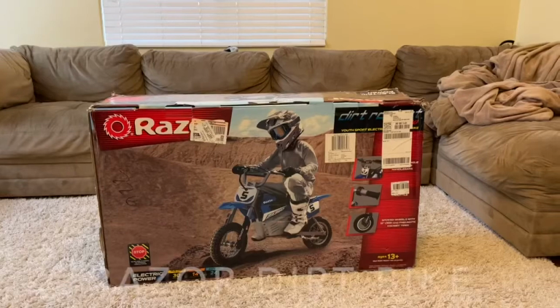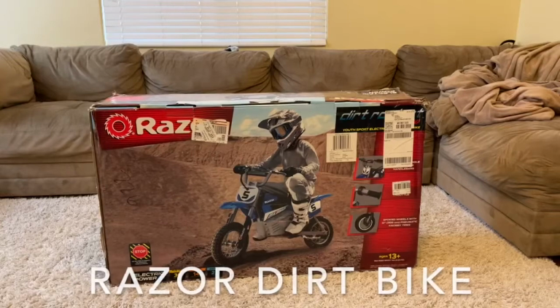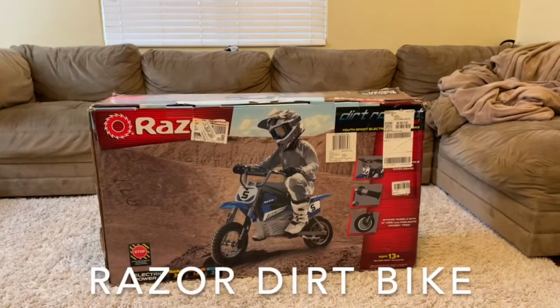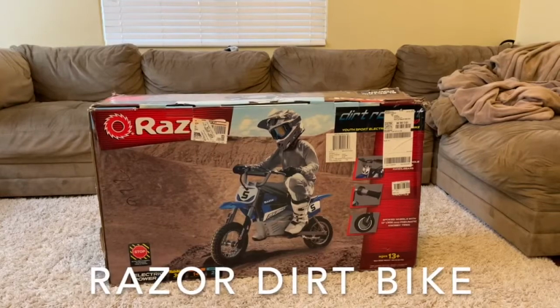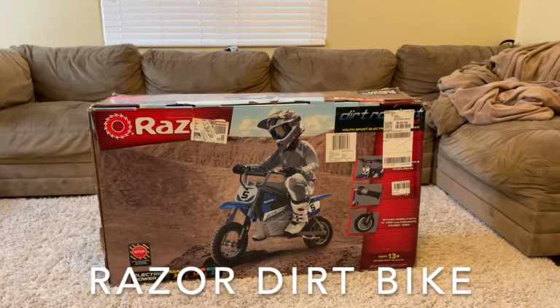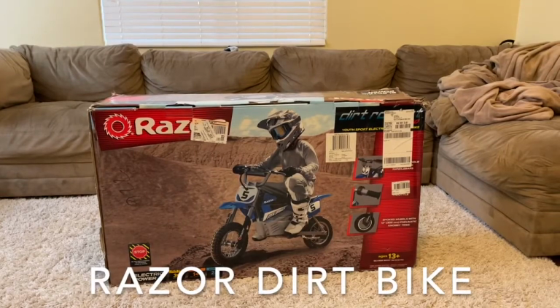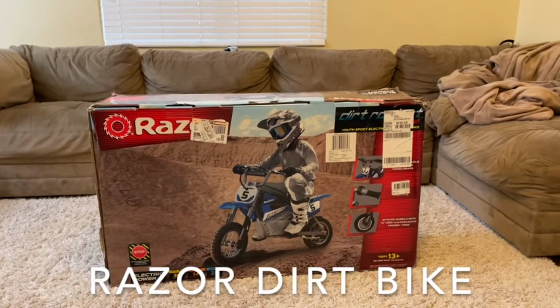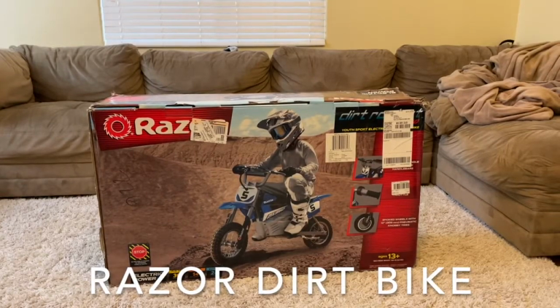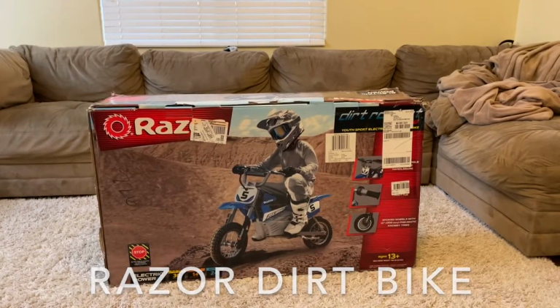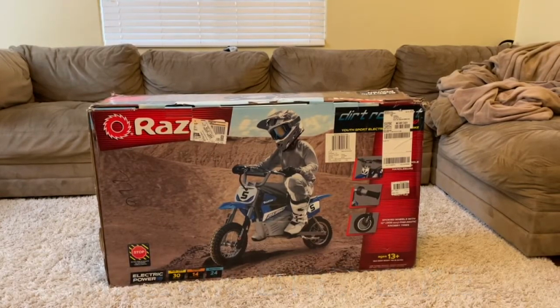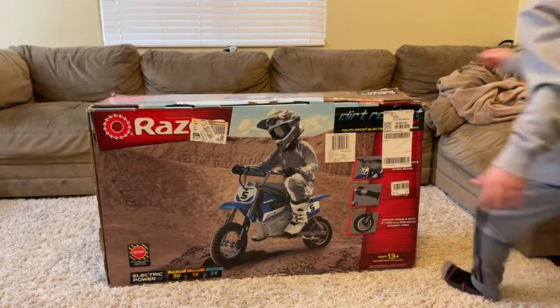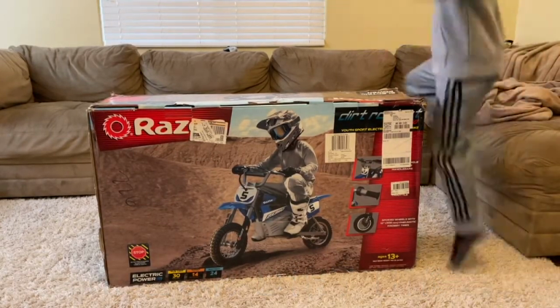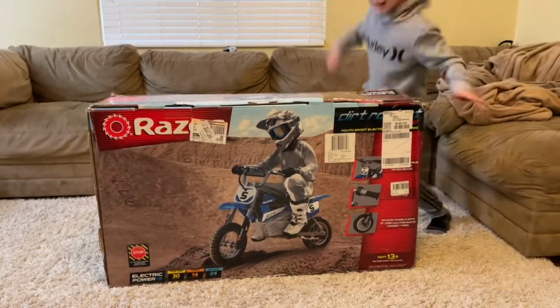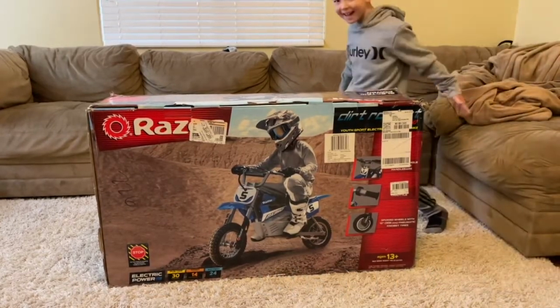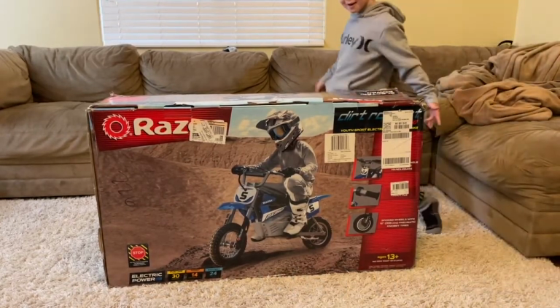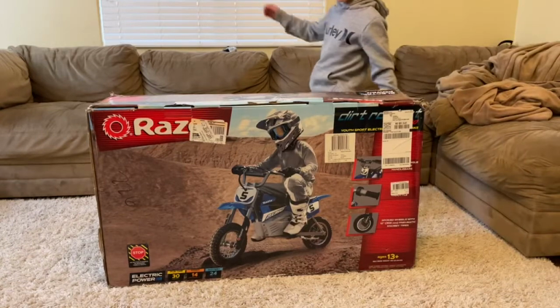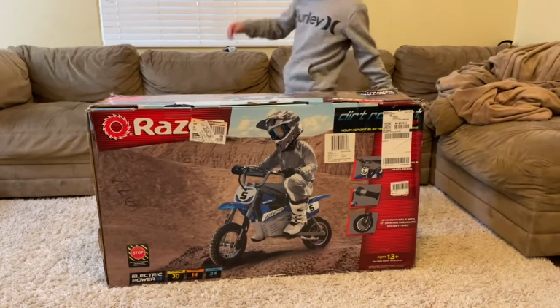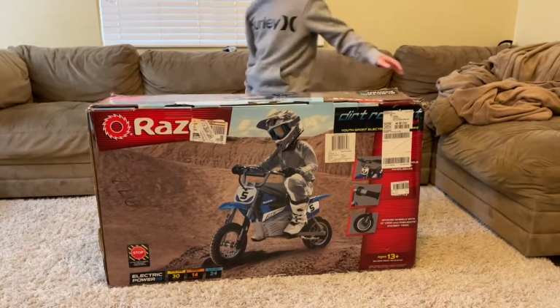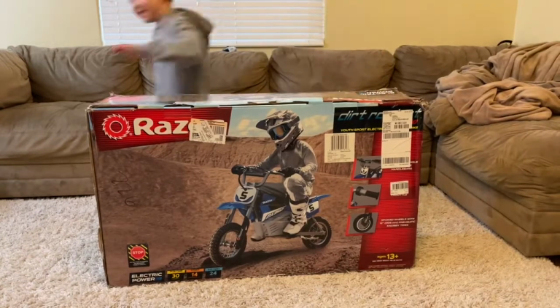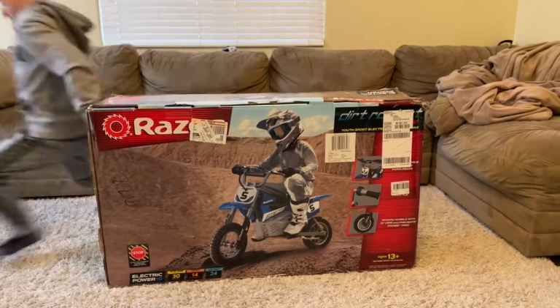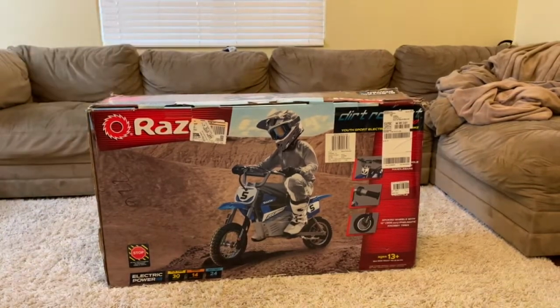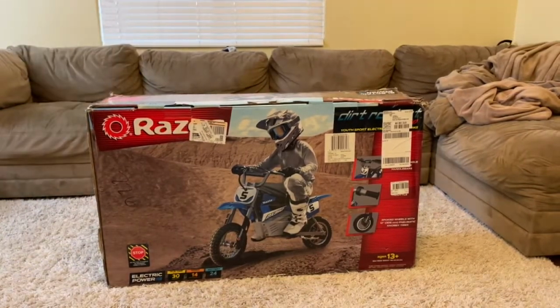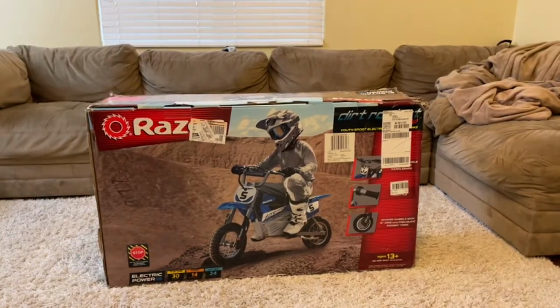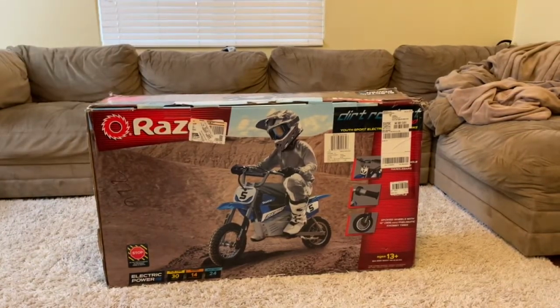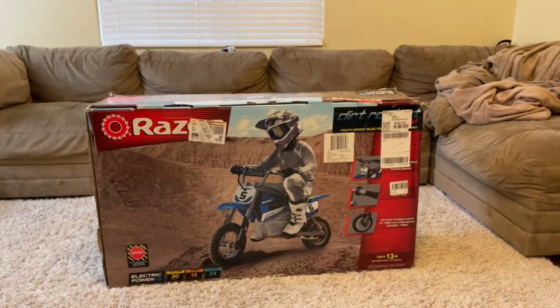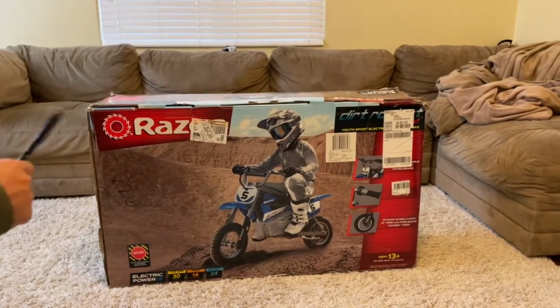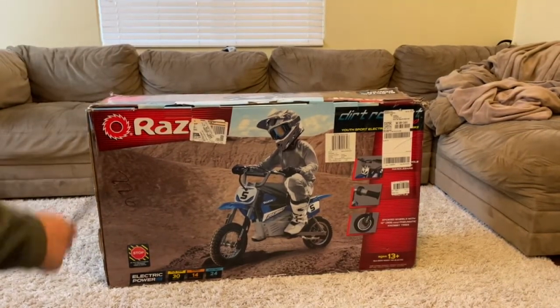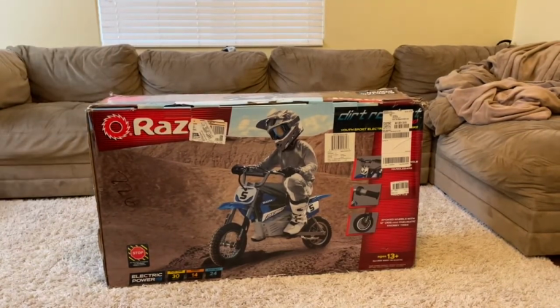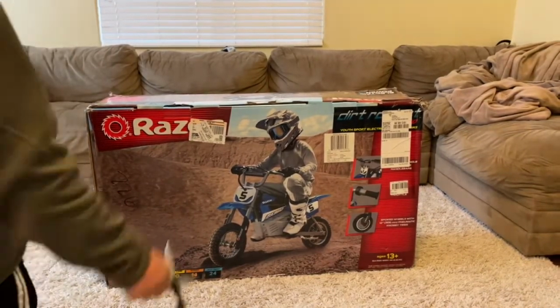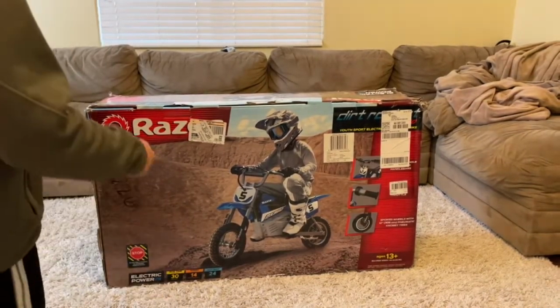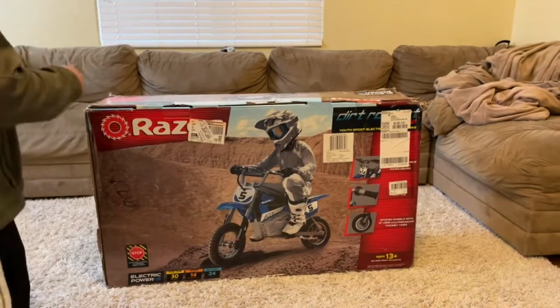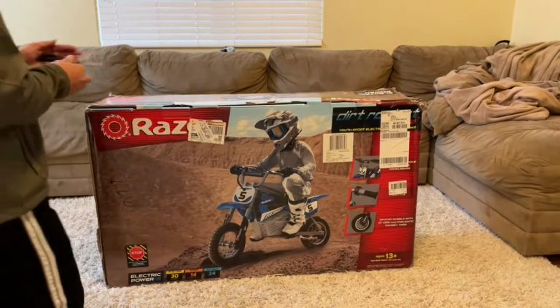All right, we're about to unbox this wonderful Razor dirt bike scooter. We are super excited!